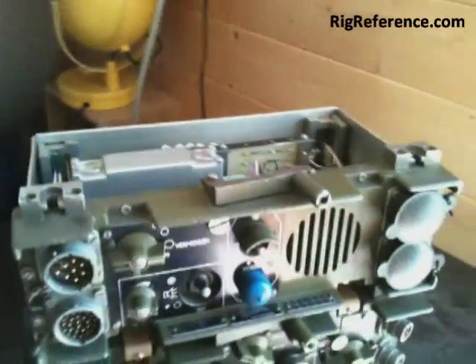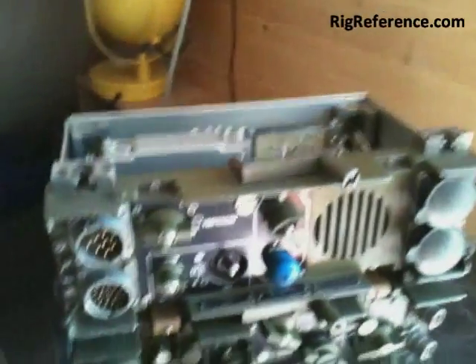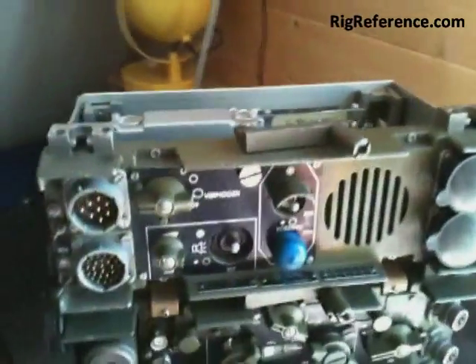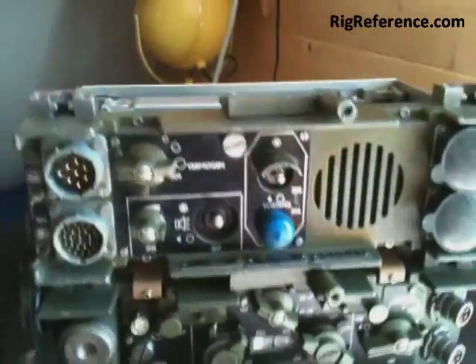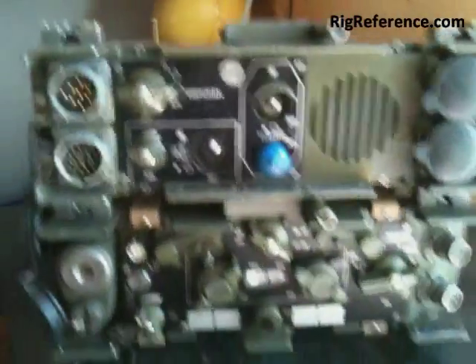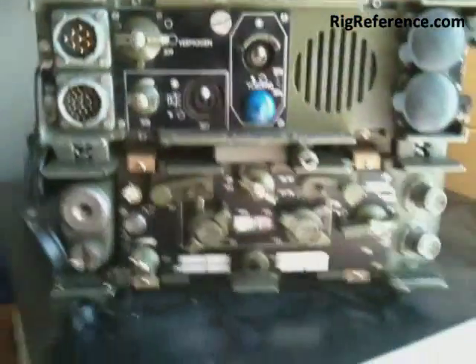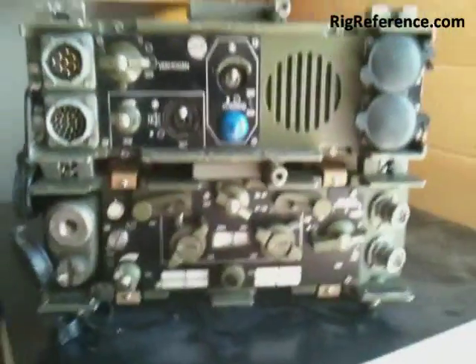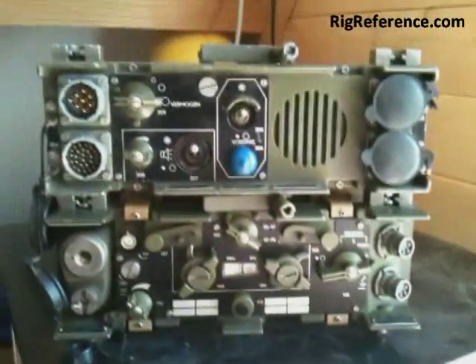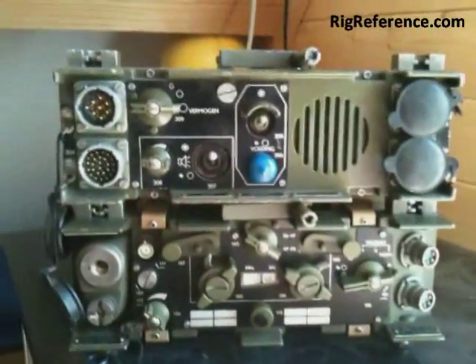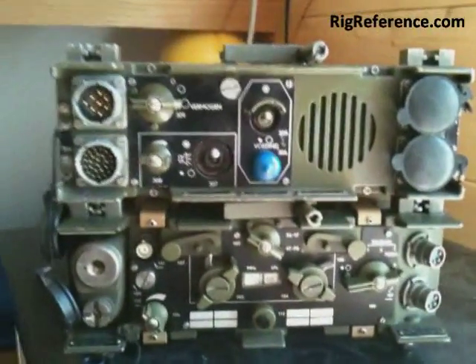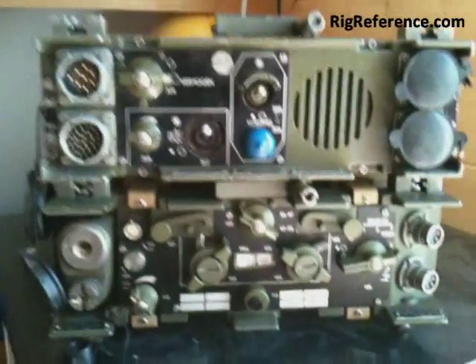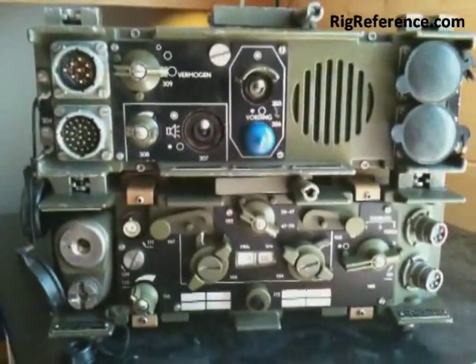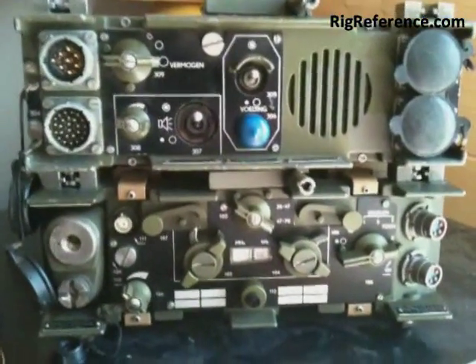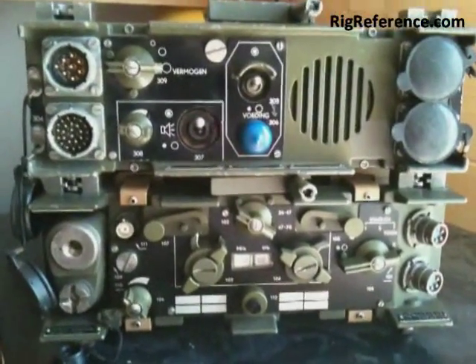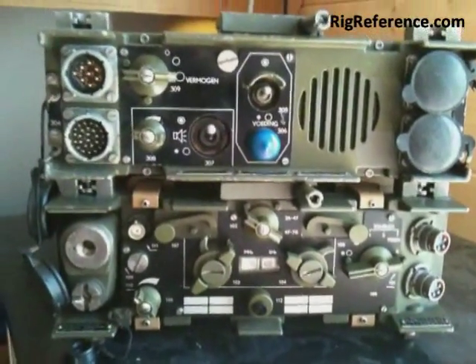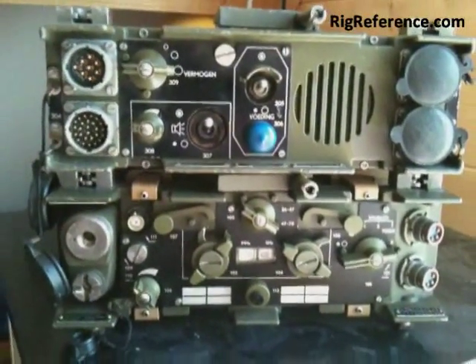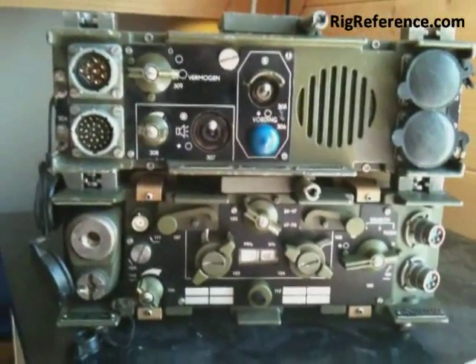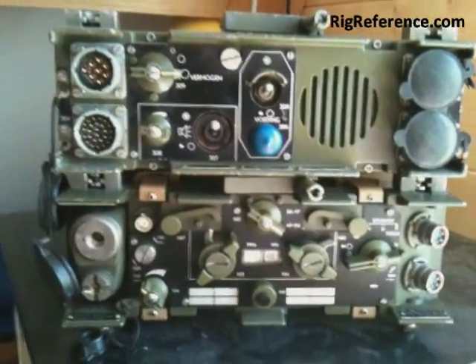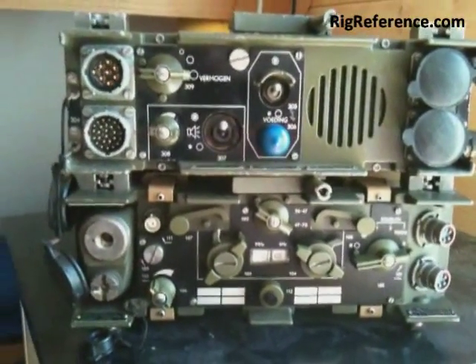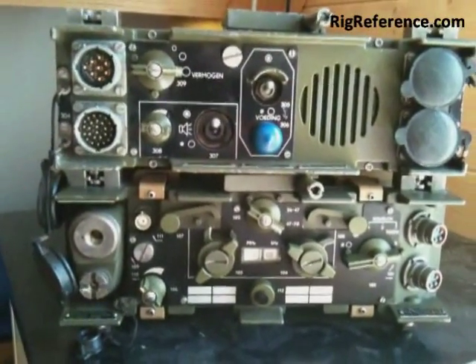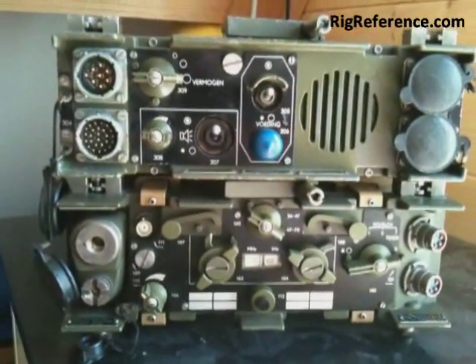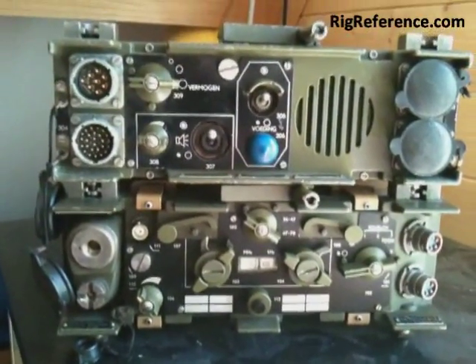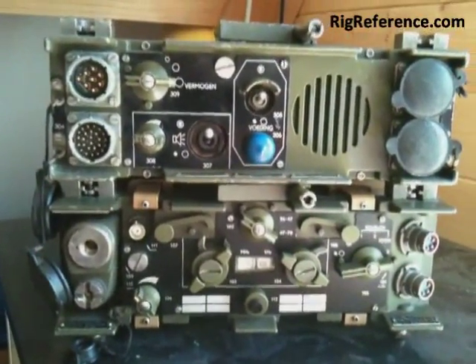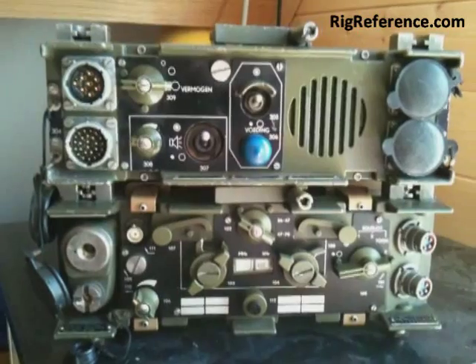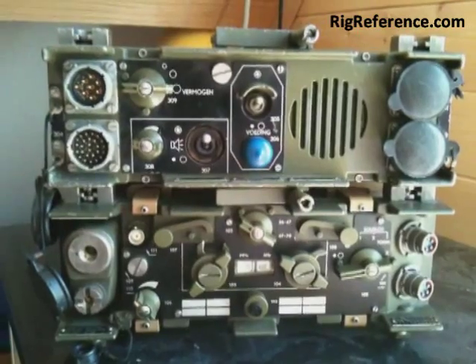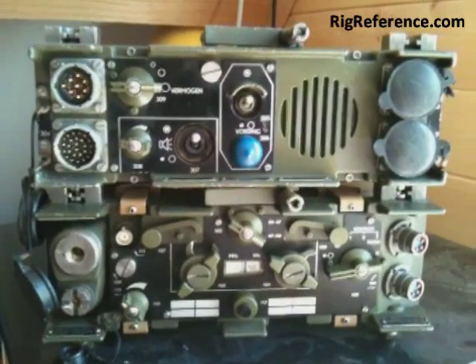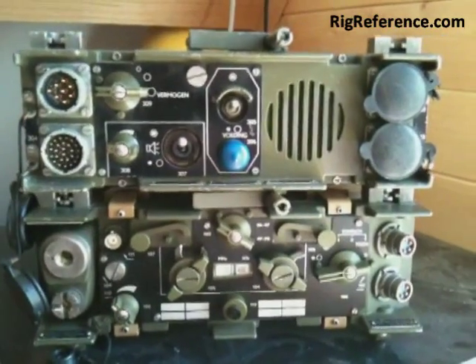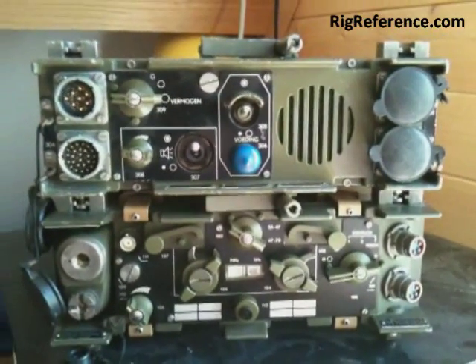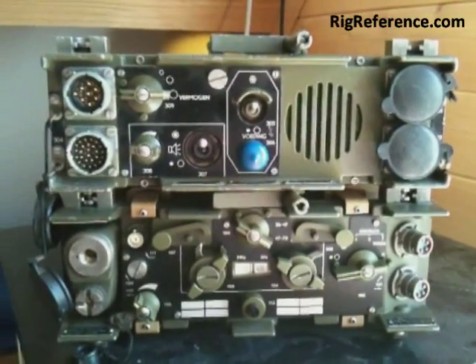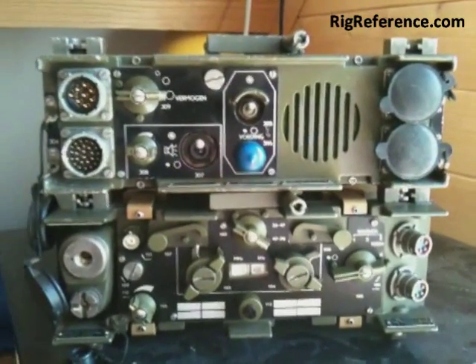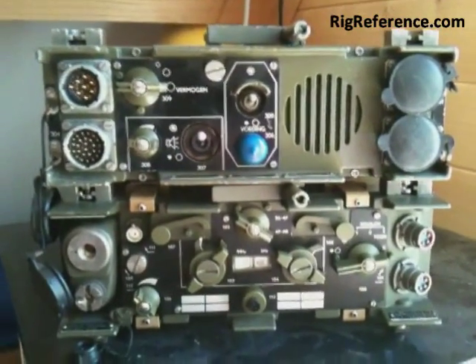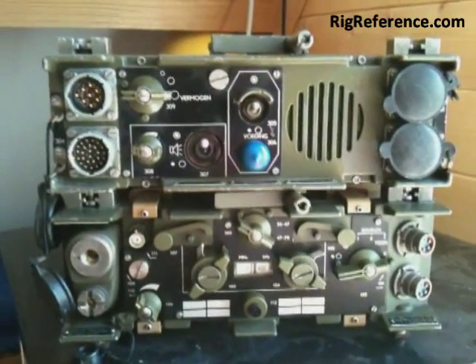Well, that is the VHF FM transceiver Philips RT3600. Hope you like it. Bye-bye.